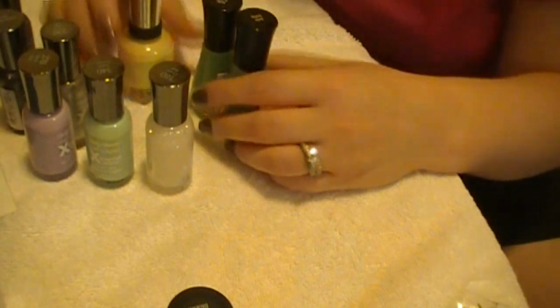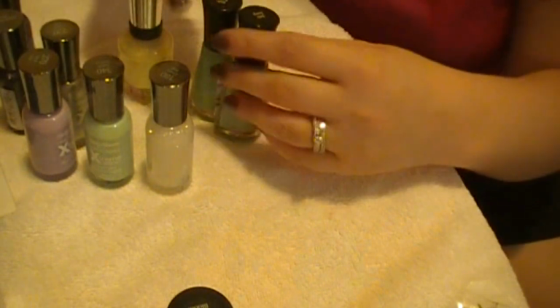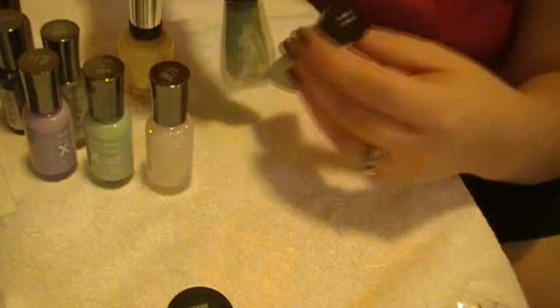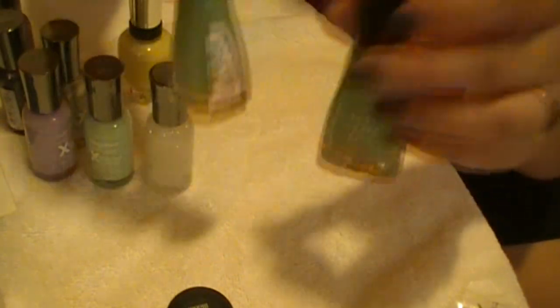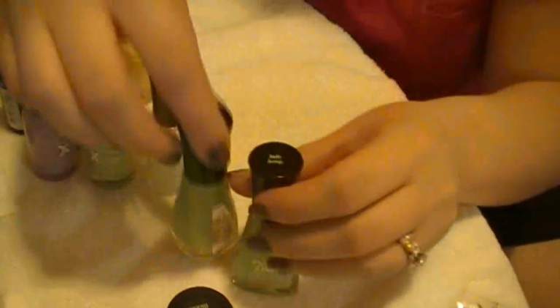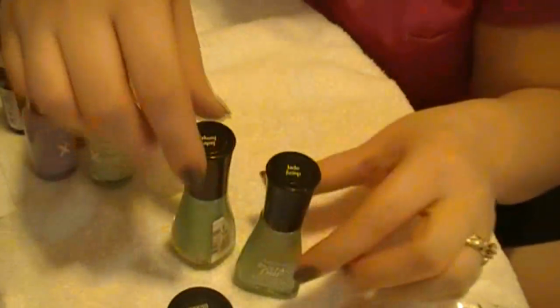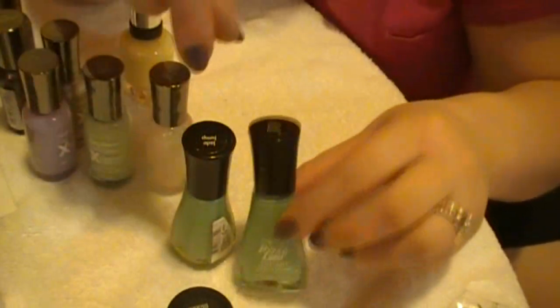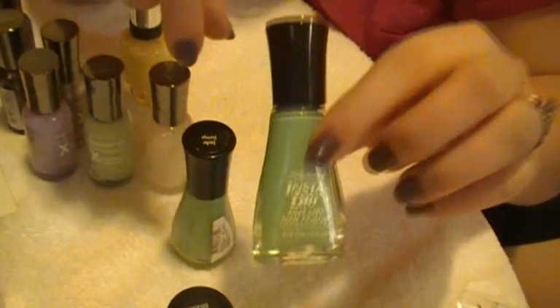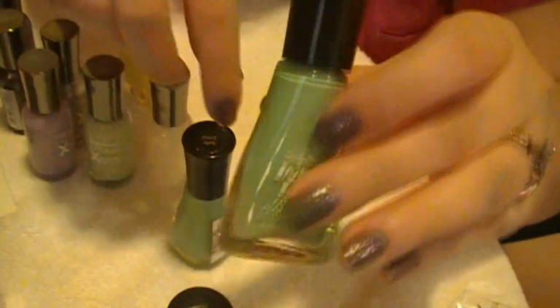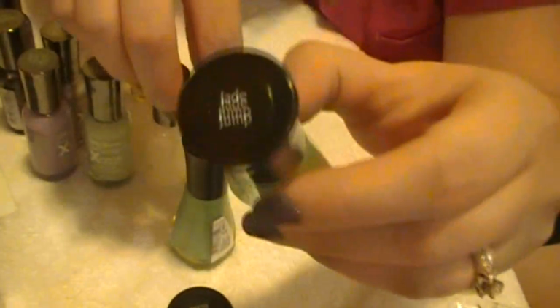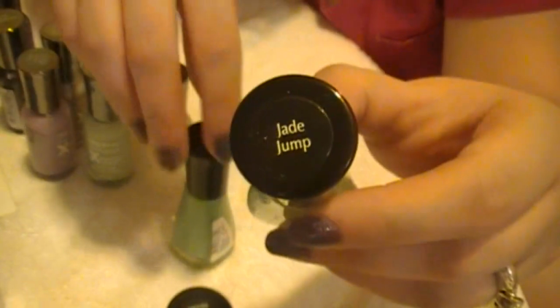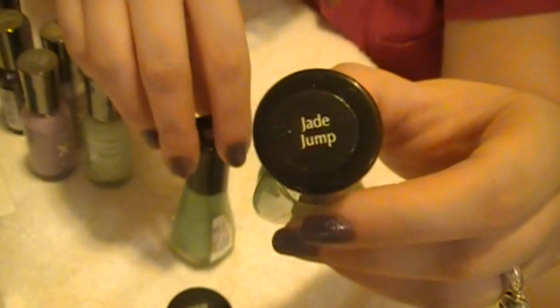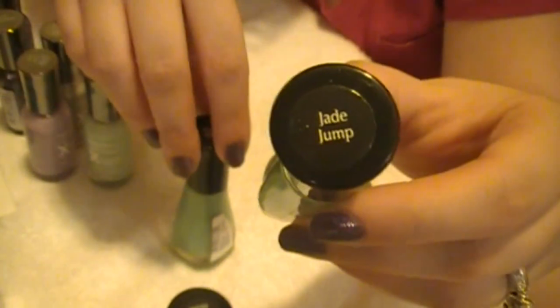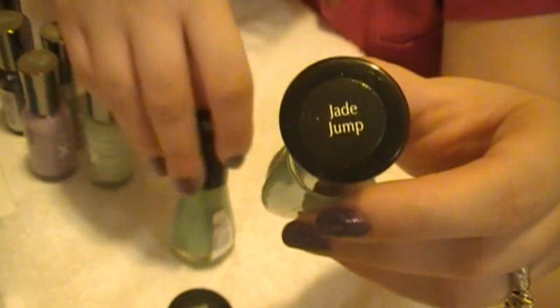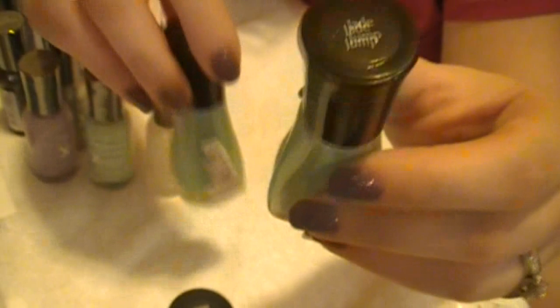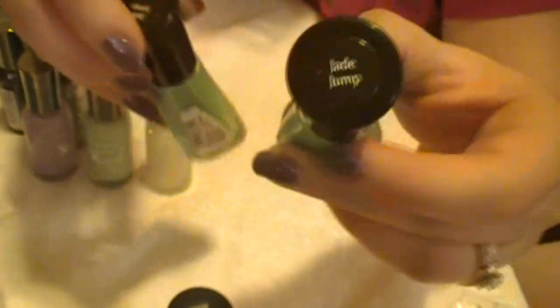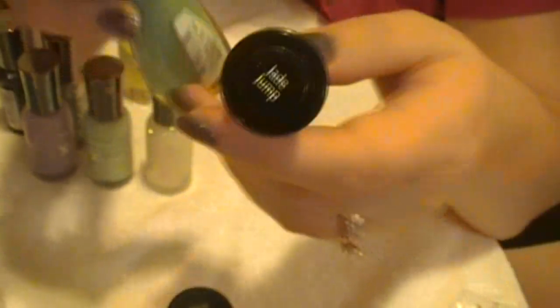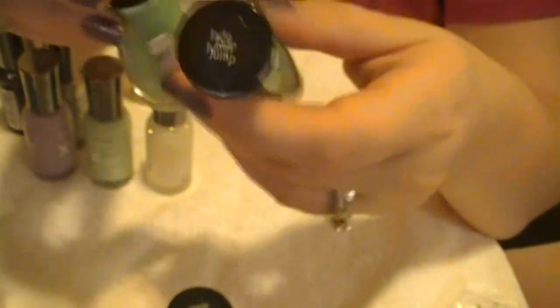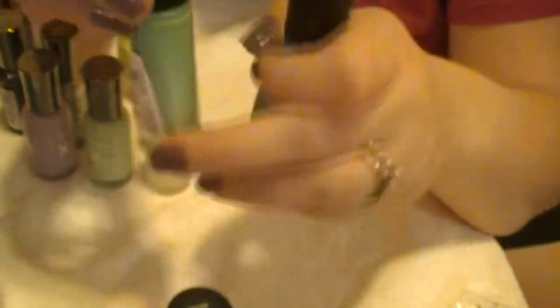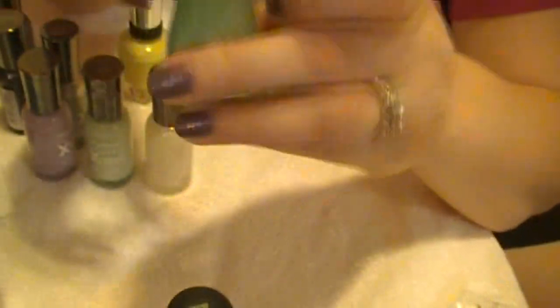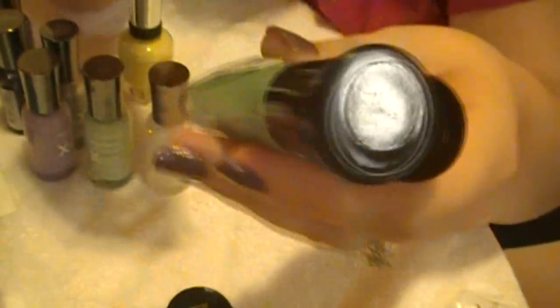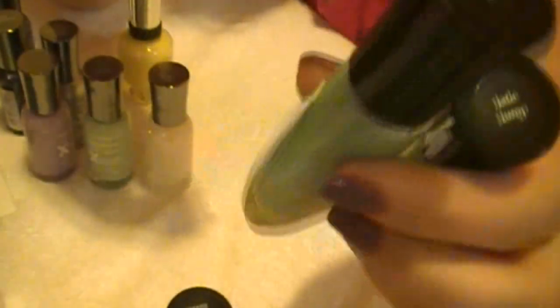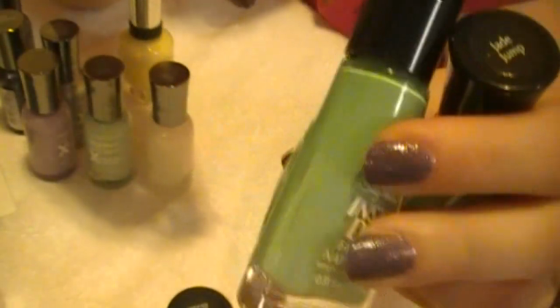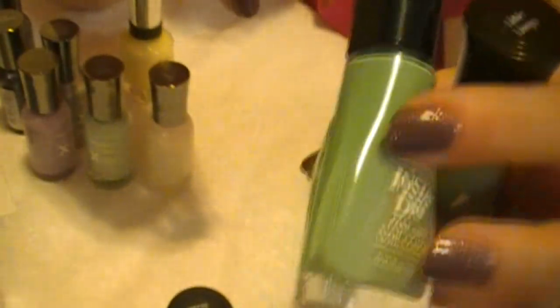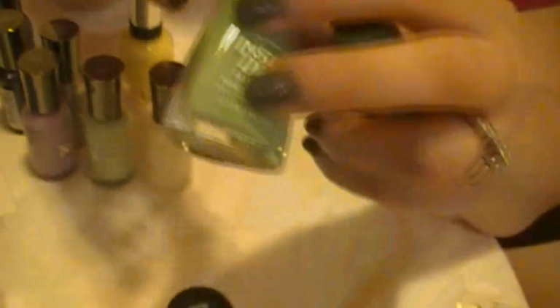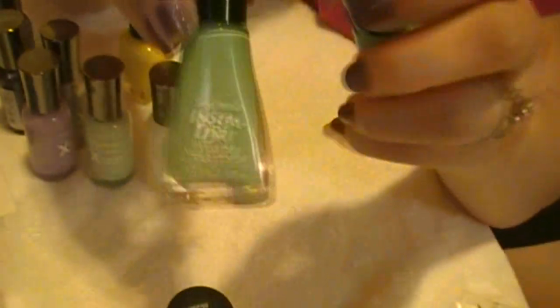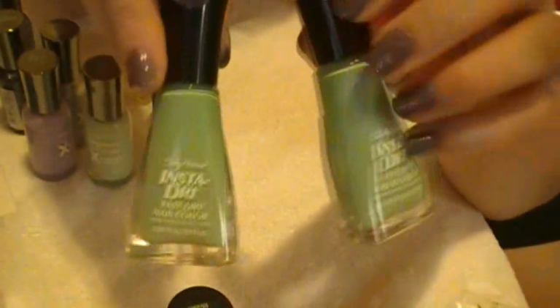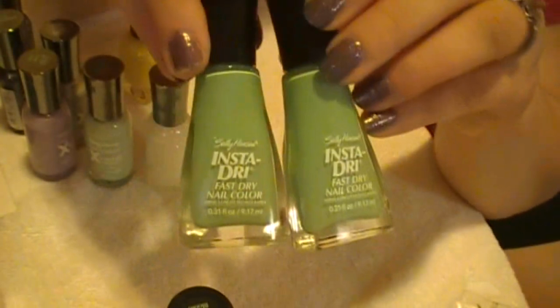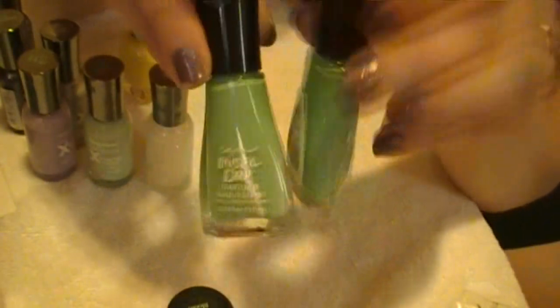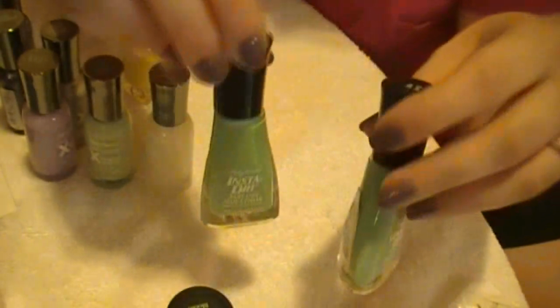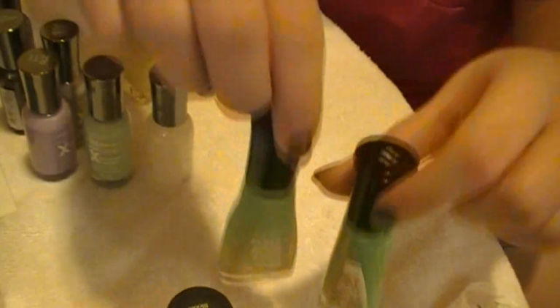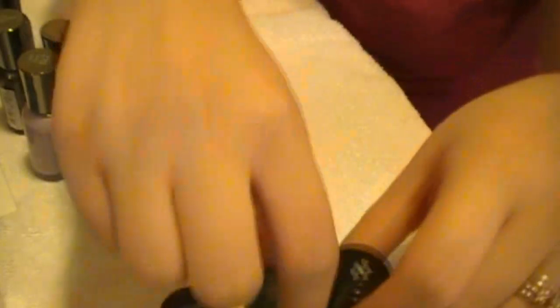I picked up two of these Jade Jumps because my drugstore had these on sale for like a dollar. The color was just so pretty I had to pick up two of them. So that was Jade Jump.